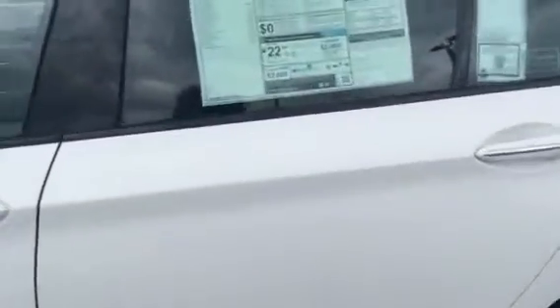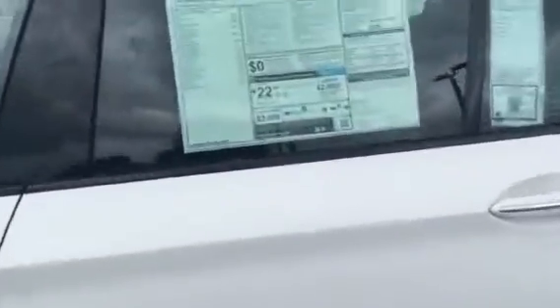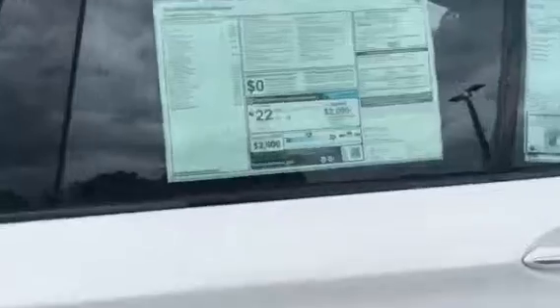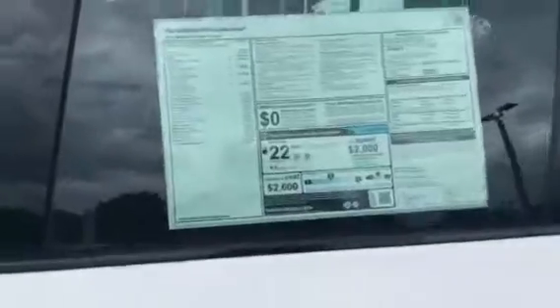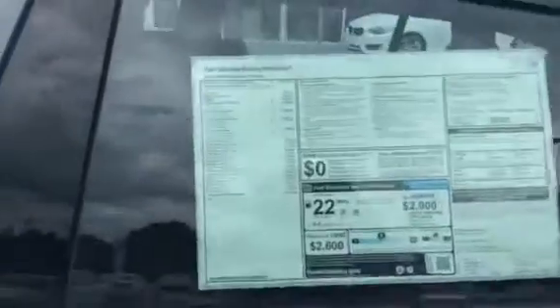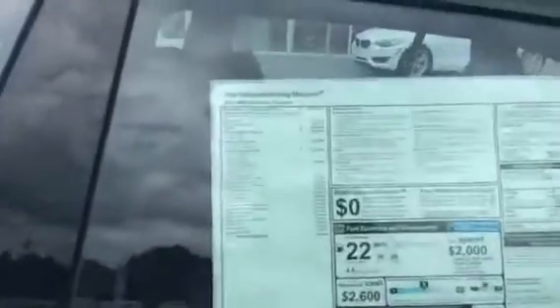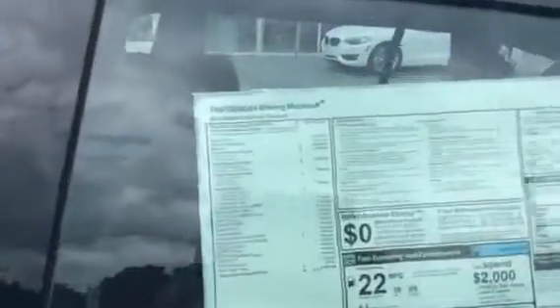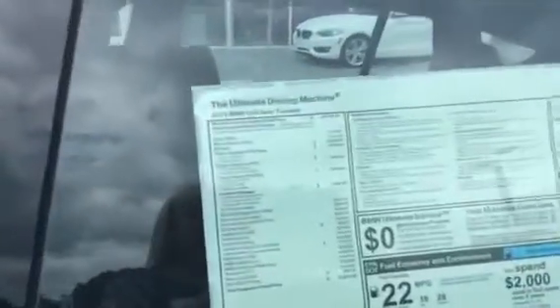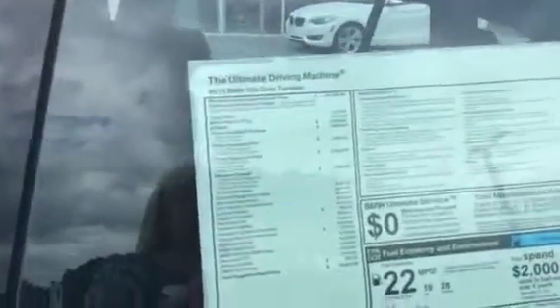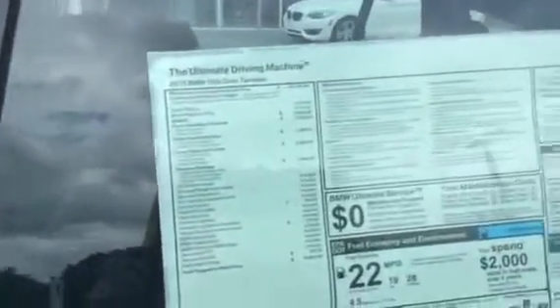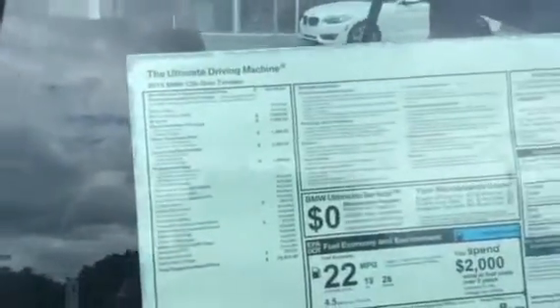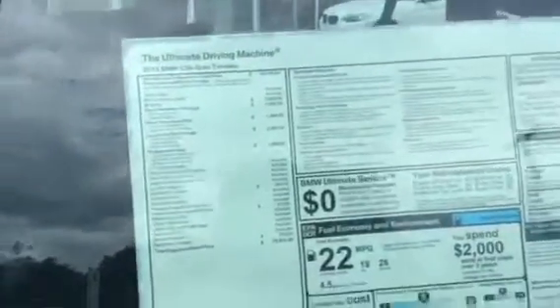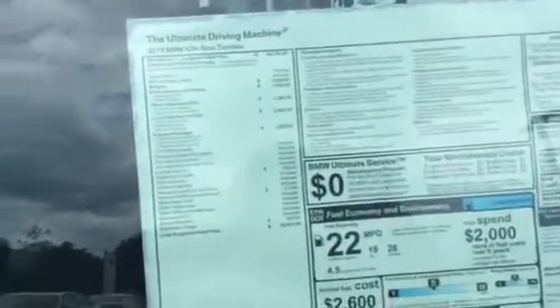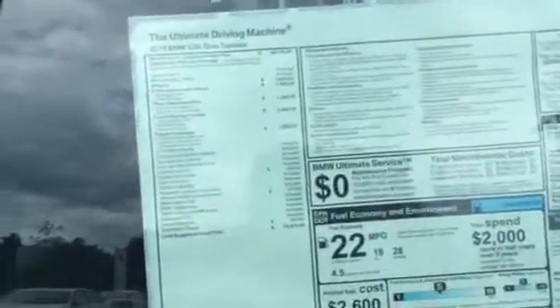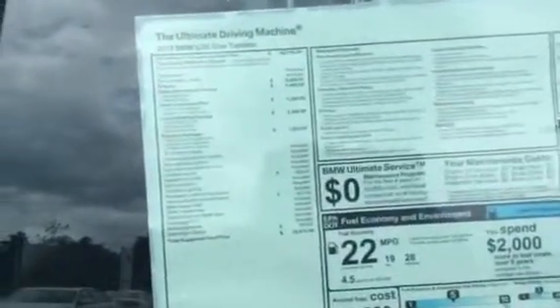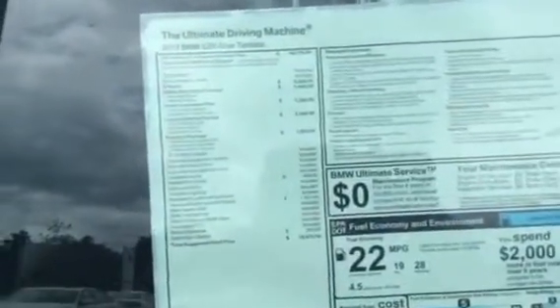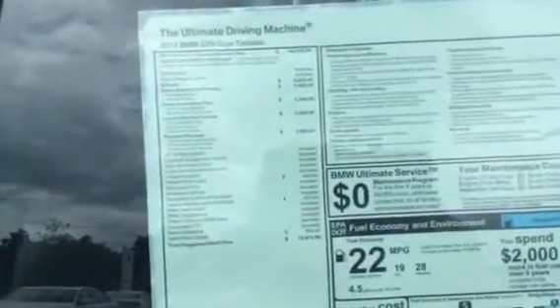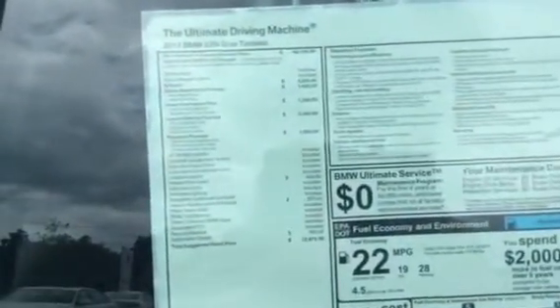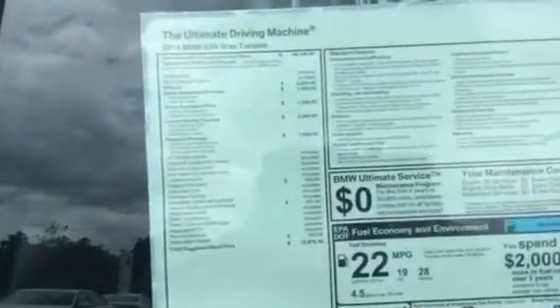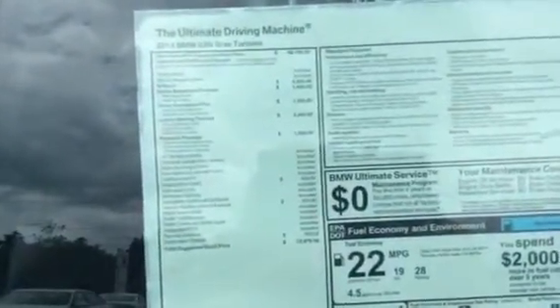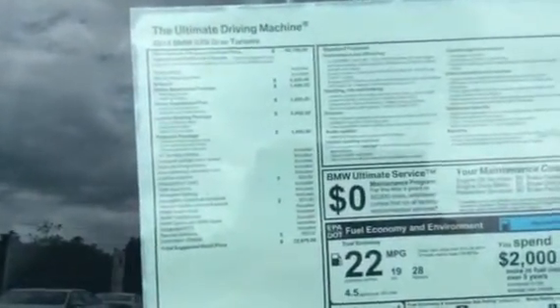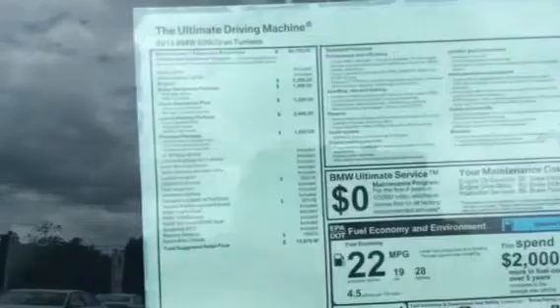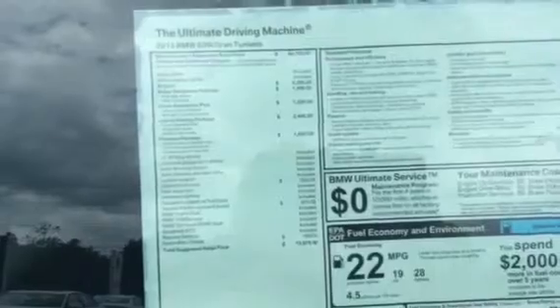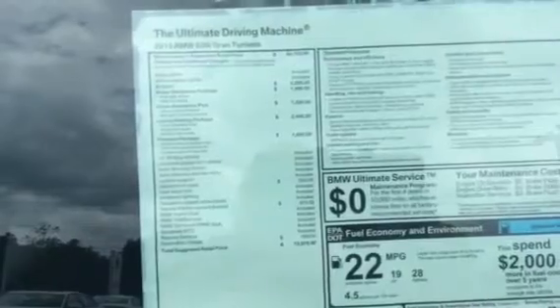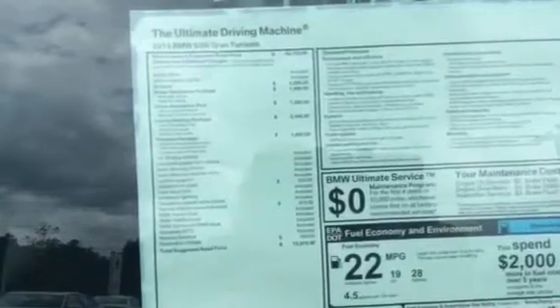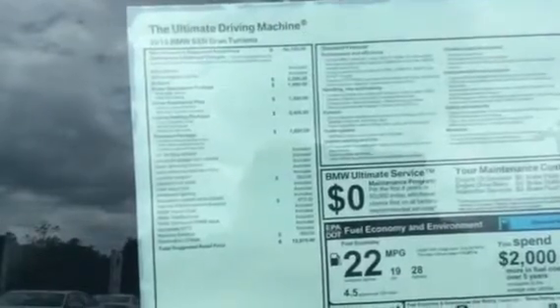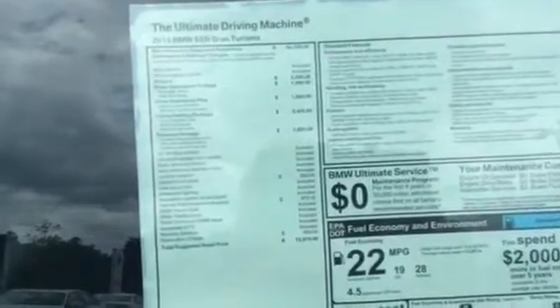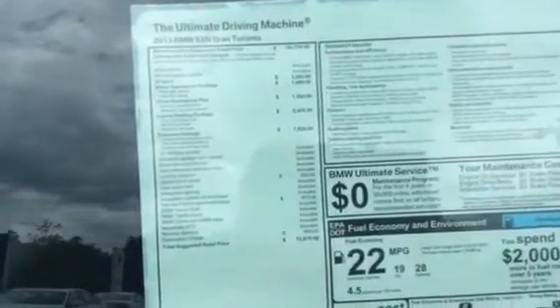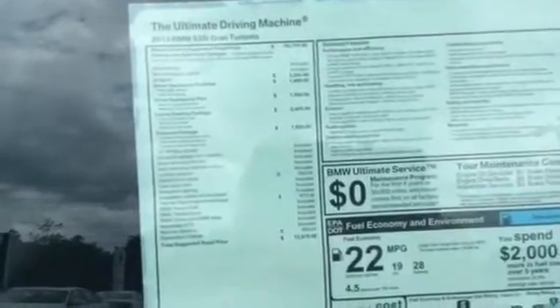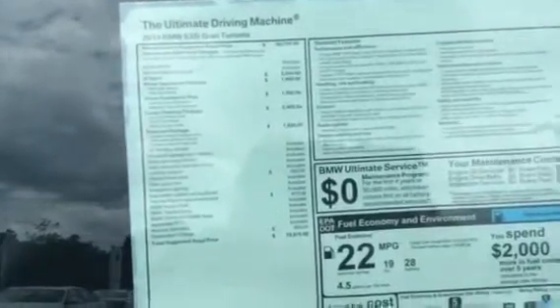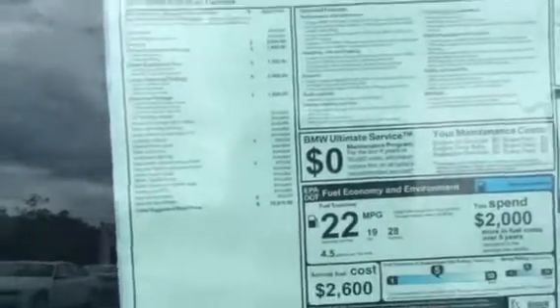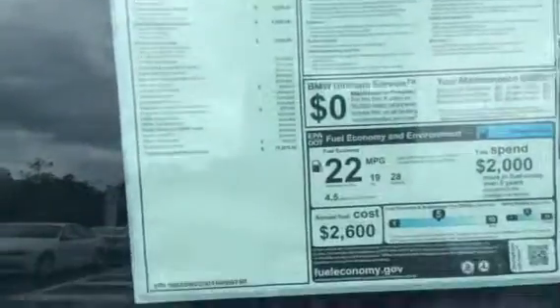It does have the M Sport package which means it's super sporty, the Drivers Assistance Plus, Drivers Assistance Package, Luxury Seating and Premium Package.